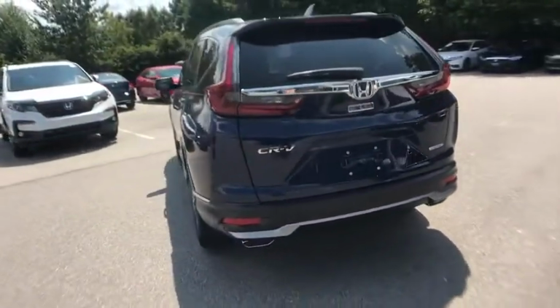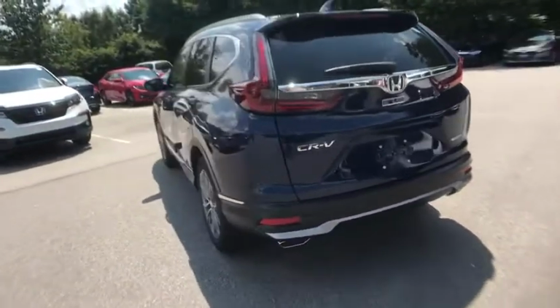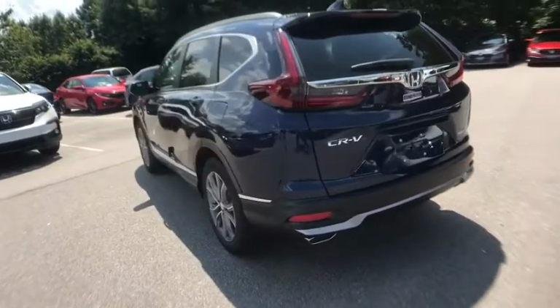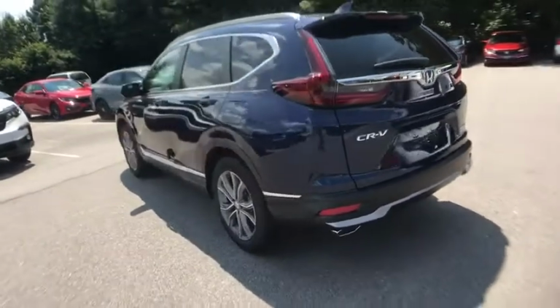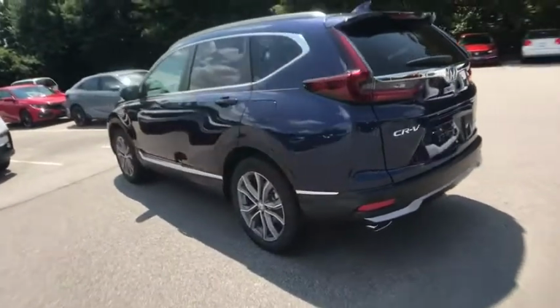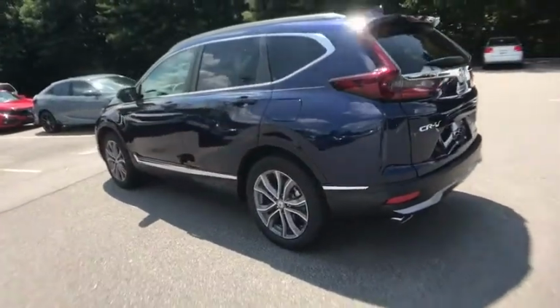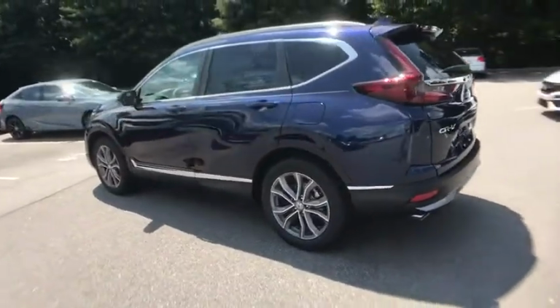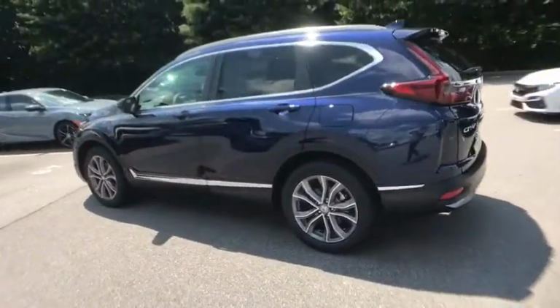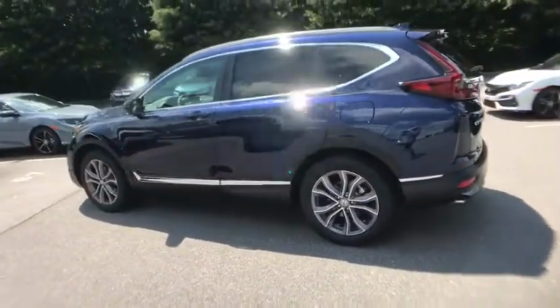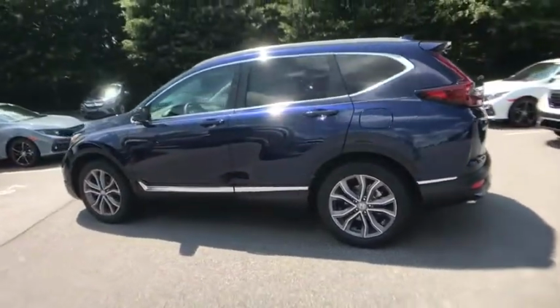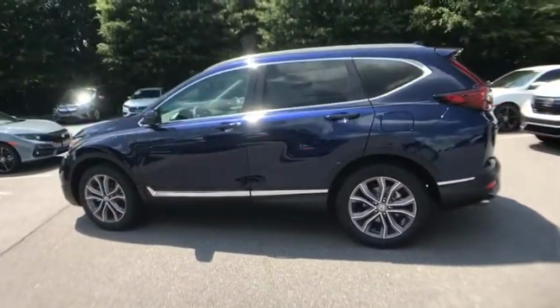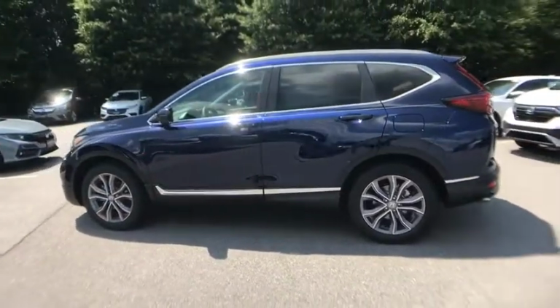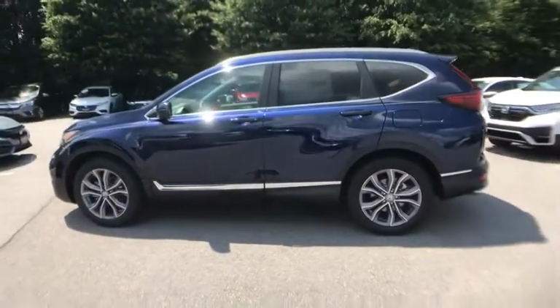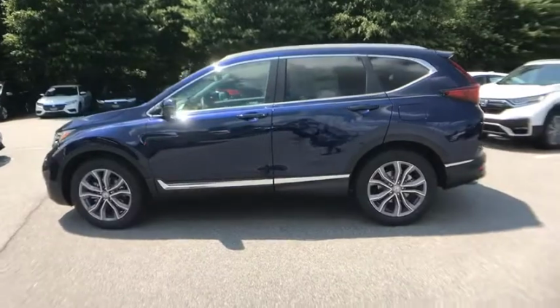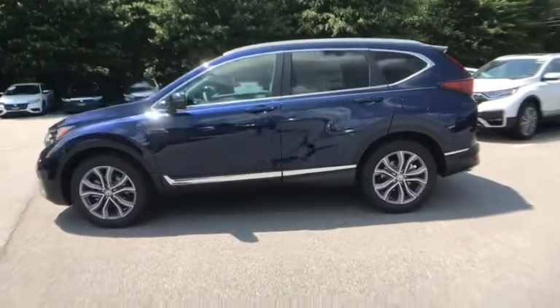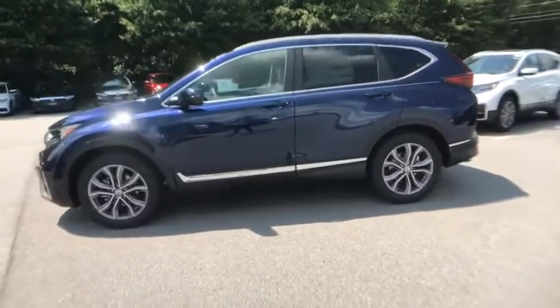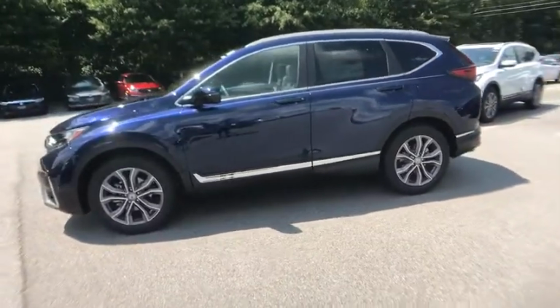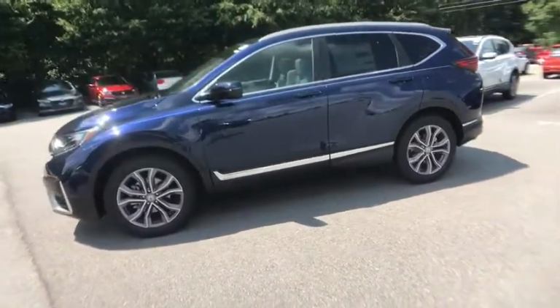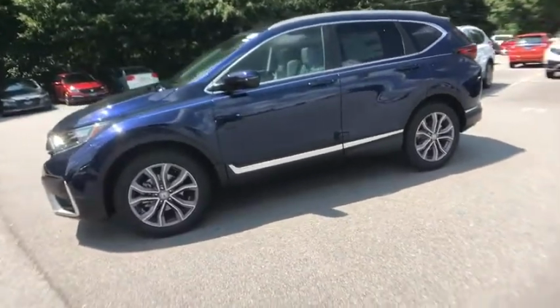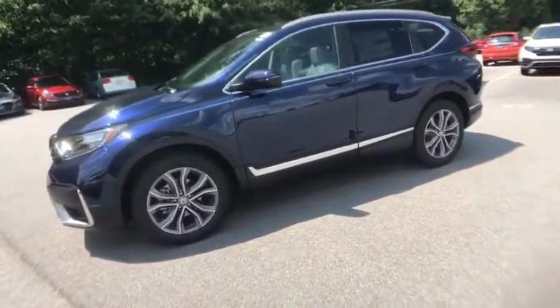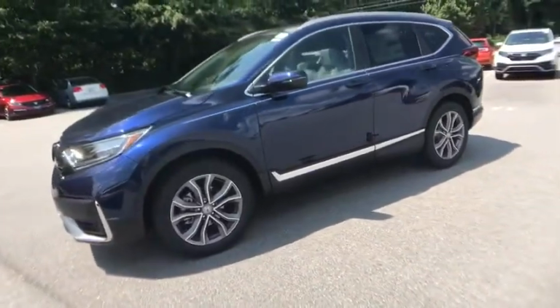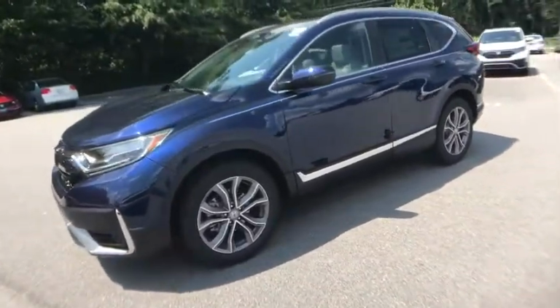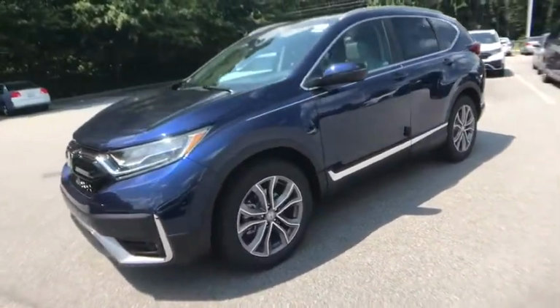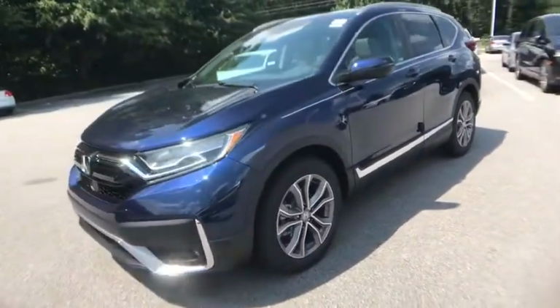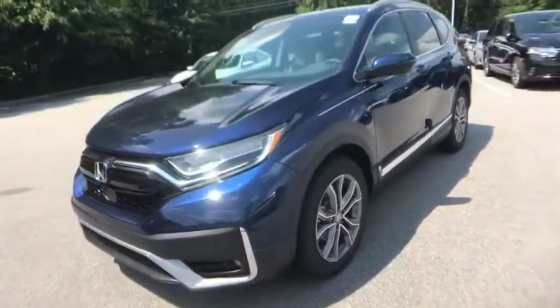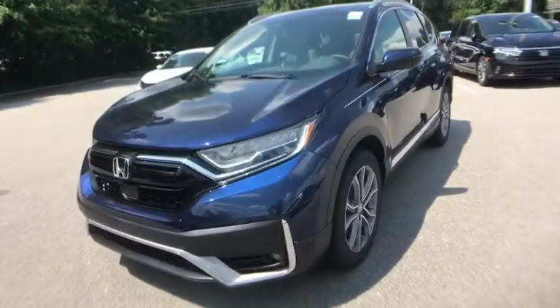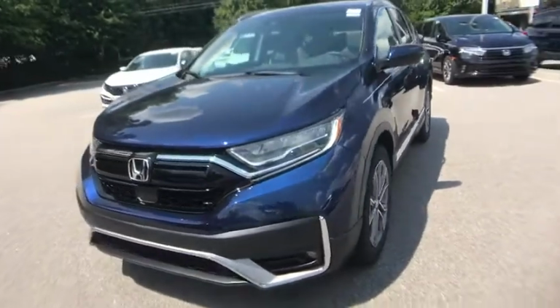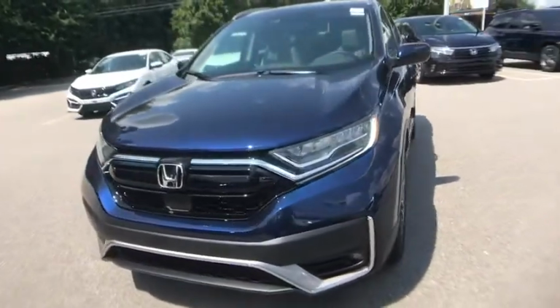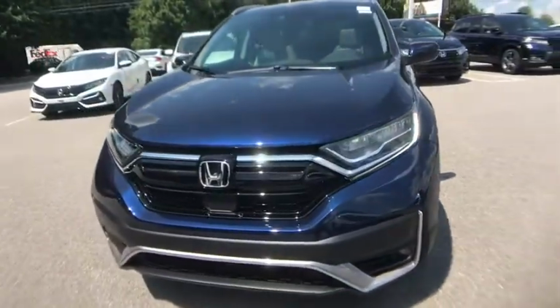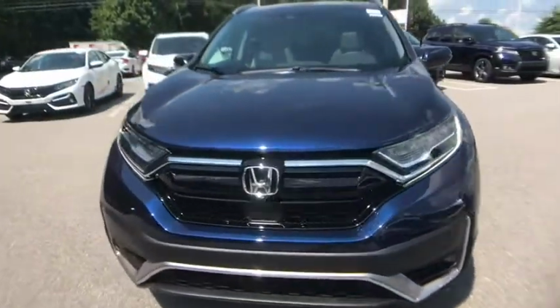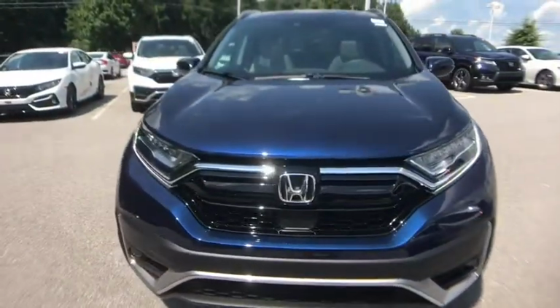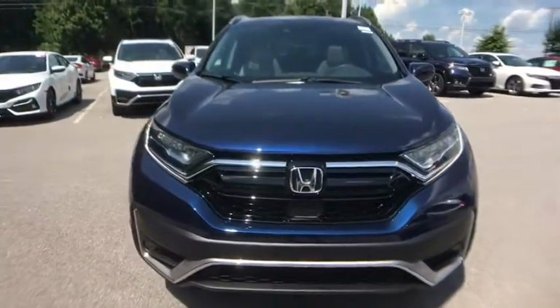Here are some of this vehicle's great options: power liftgate, traction control, power passenger seat, dual airbags, power steering, four-wheel disc brakes, compass, heated steering wheel, heated front seat, power windows, fog lights.